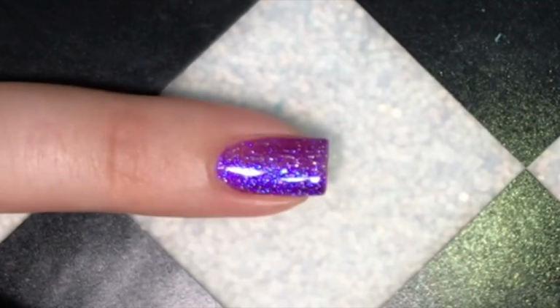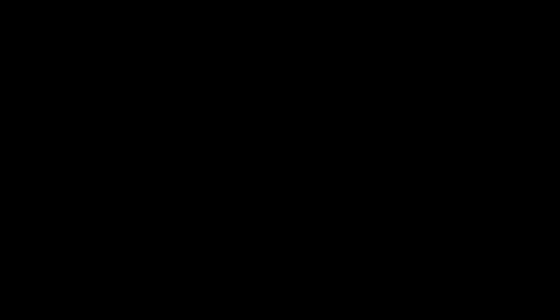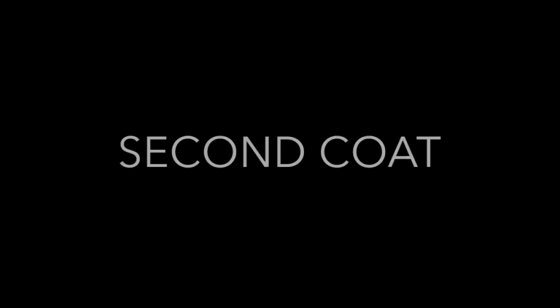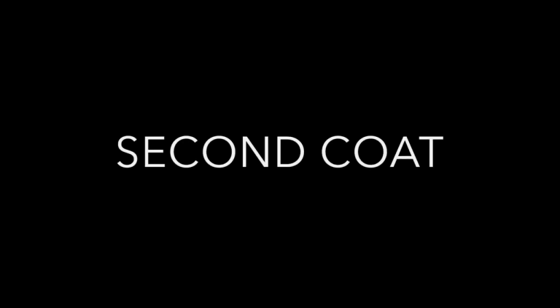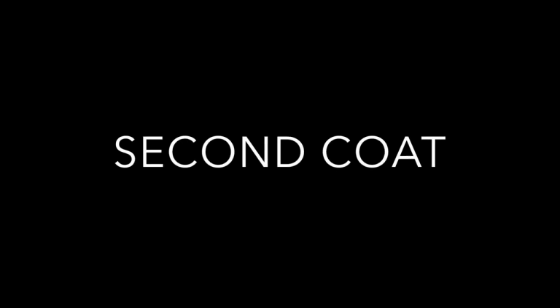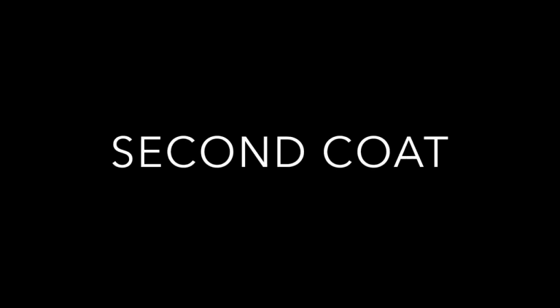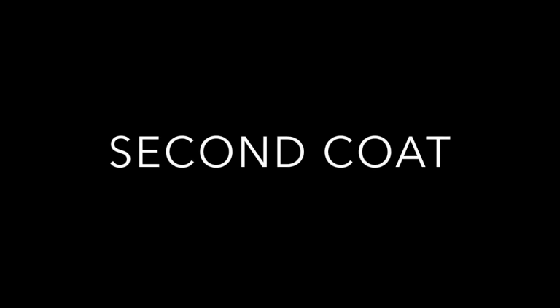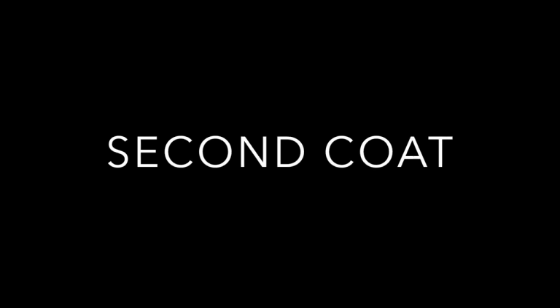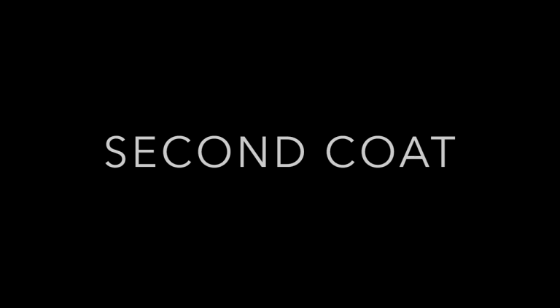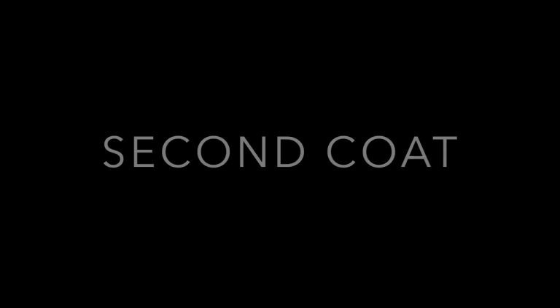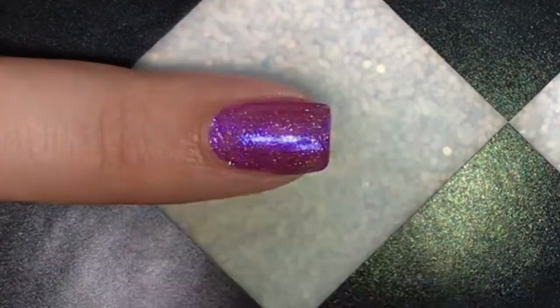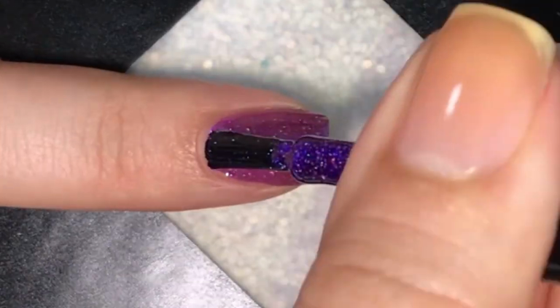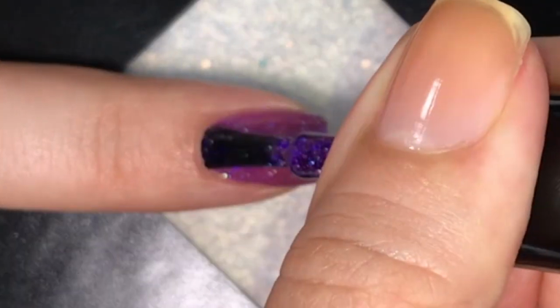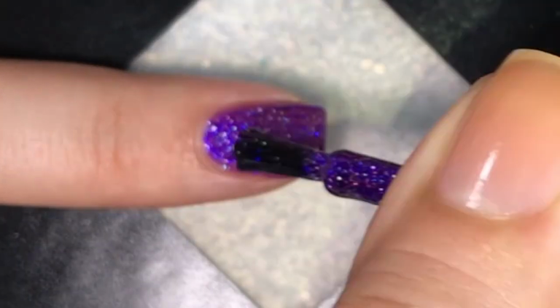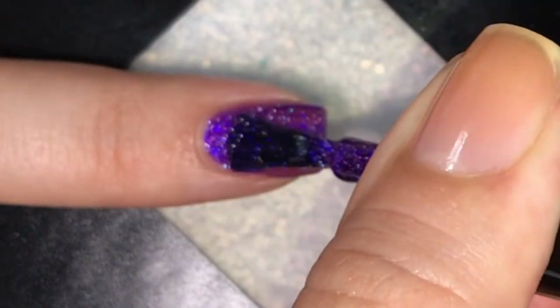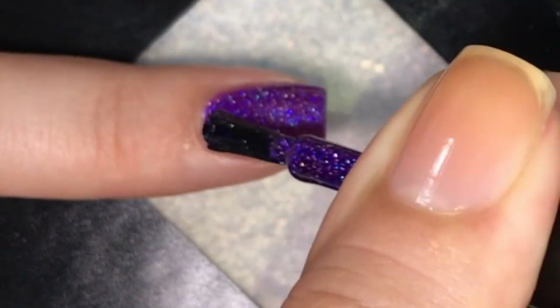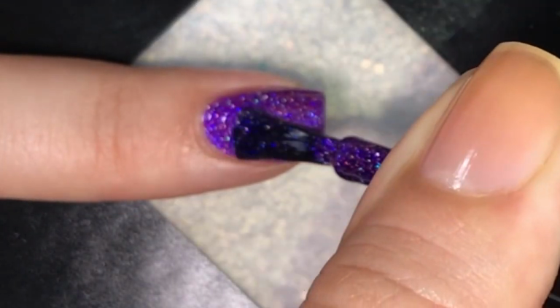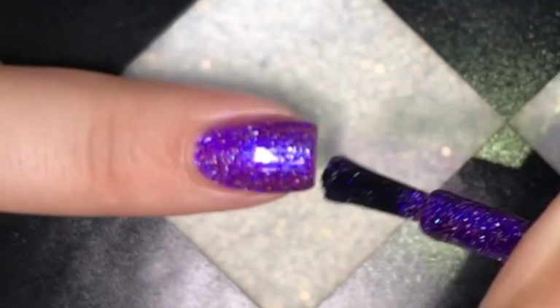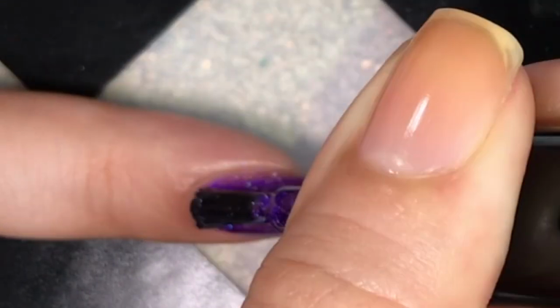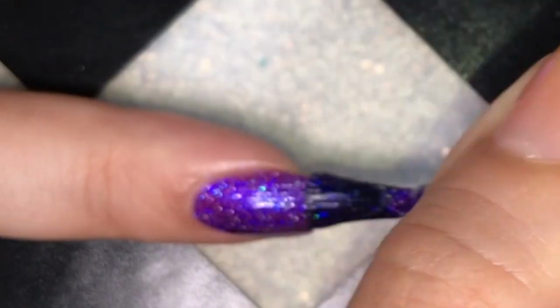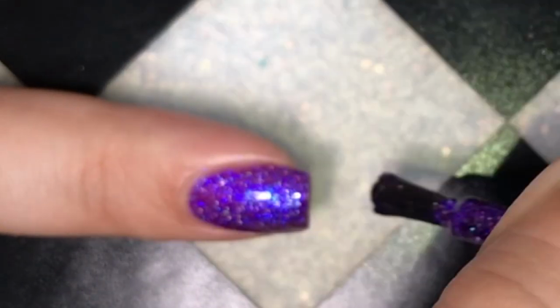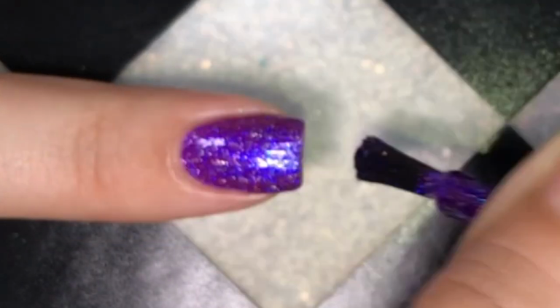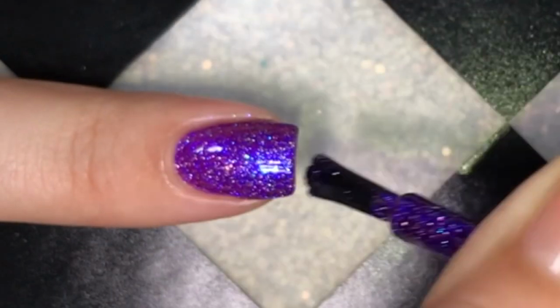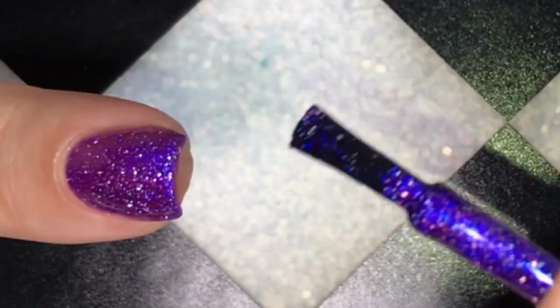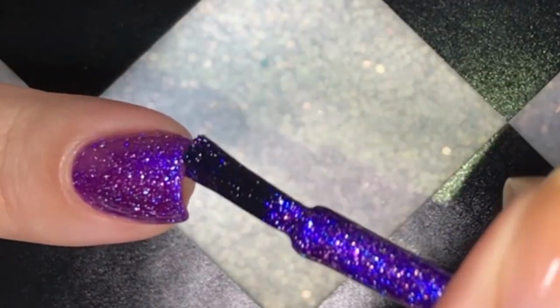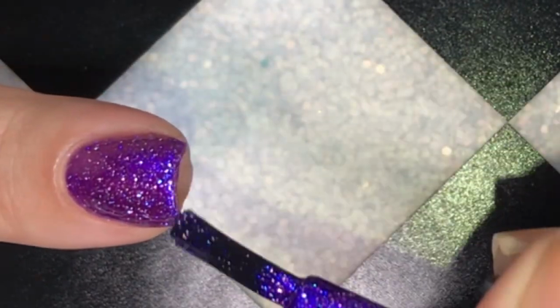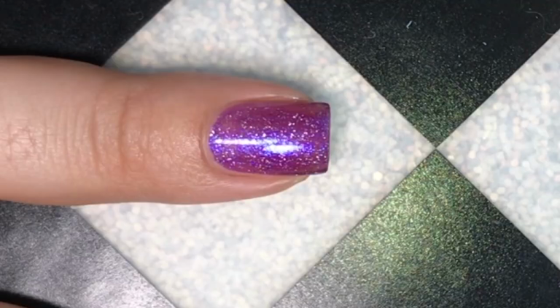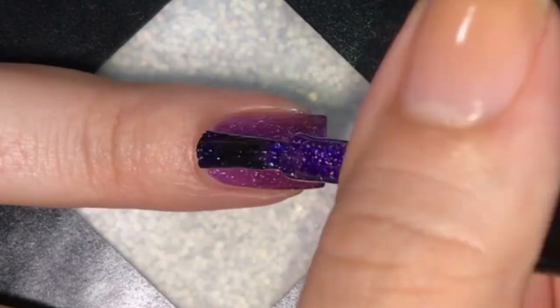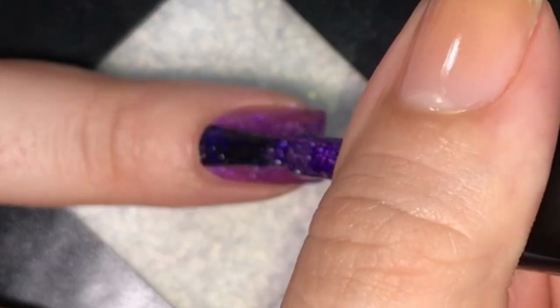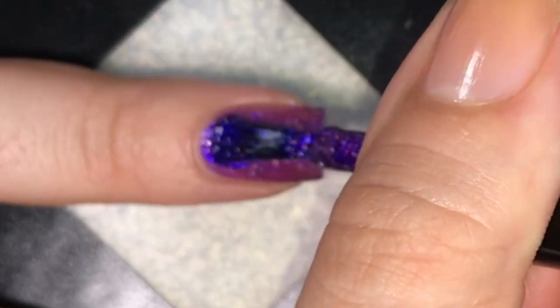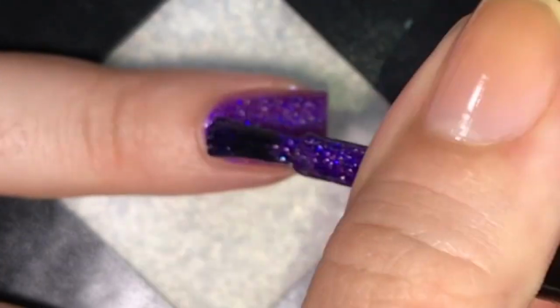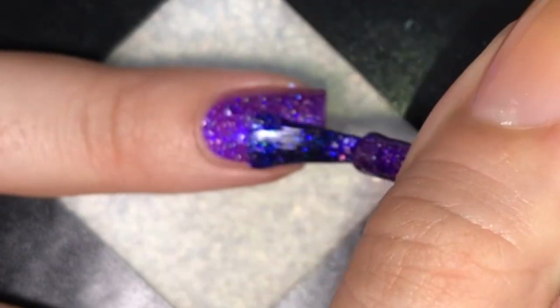Every time I look at my nails or catch my nails in my peripheral vision, I'm just stunned by it. The glow is real — it really does glow on your nails. It glows from within.